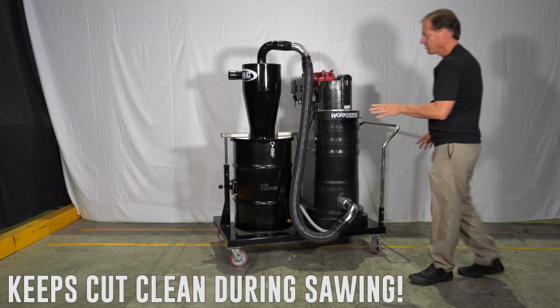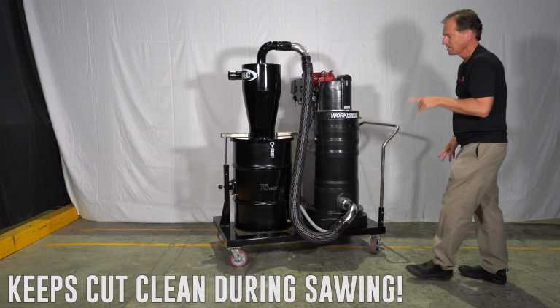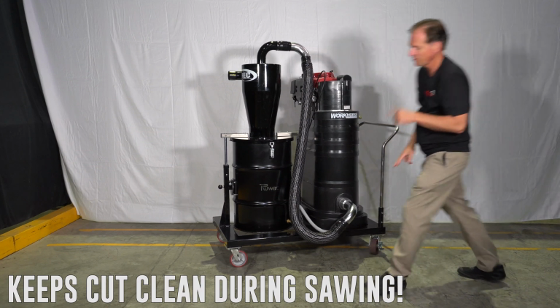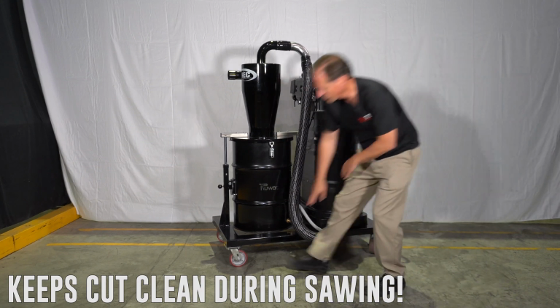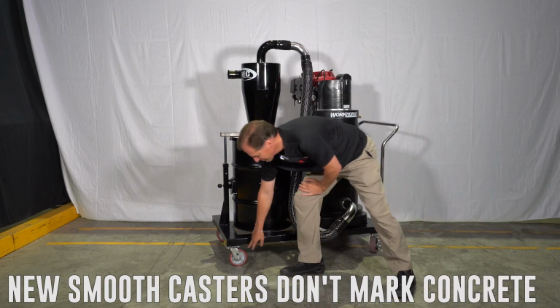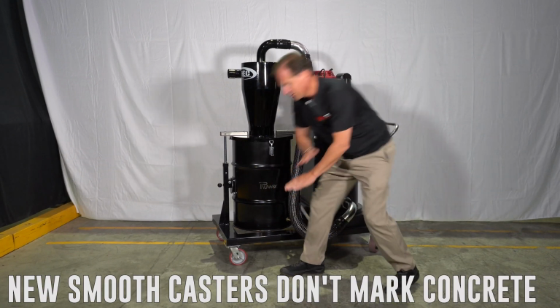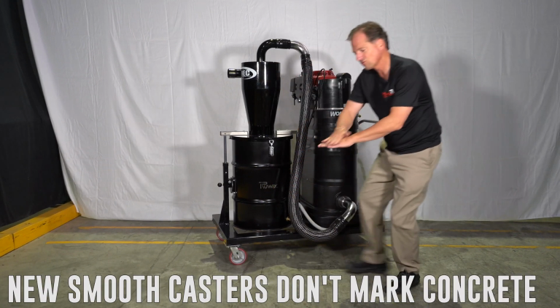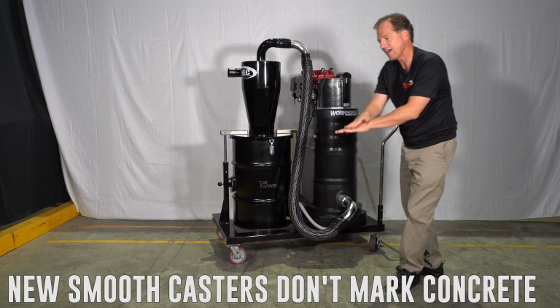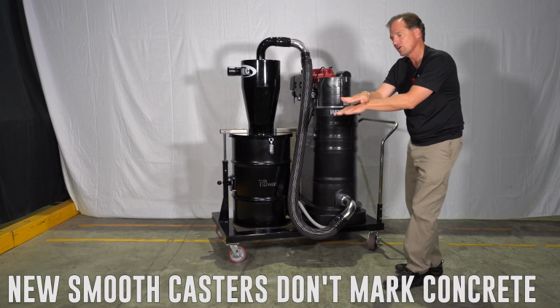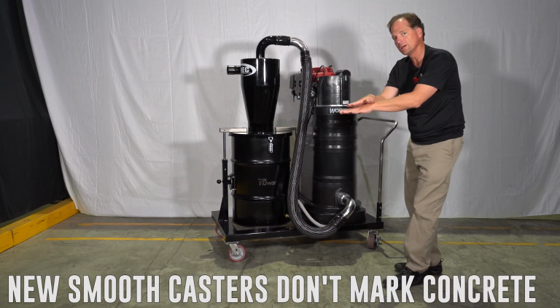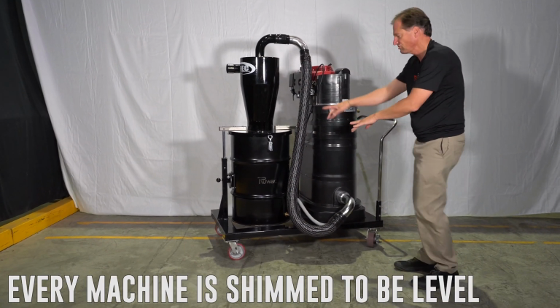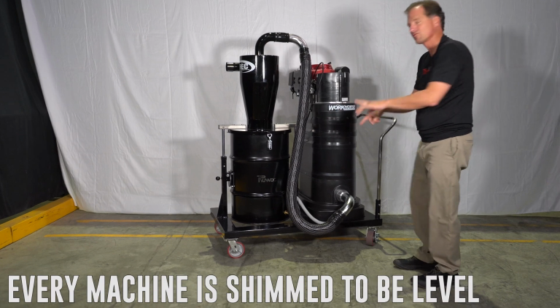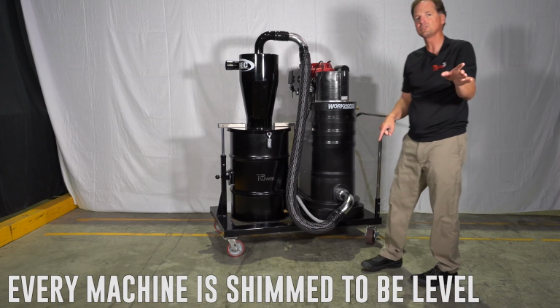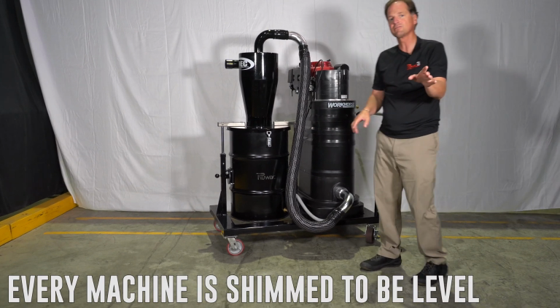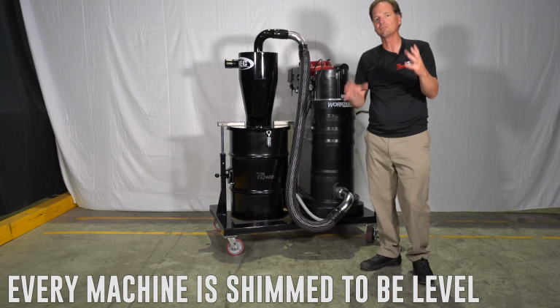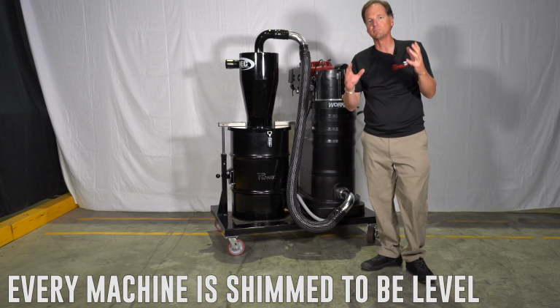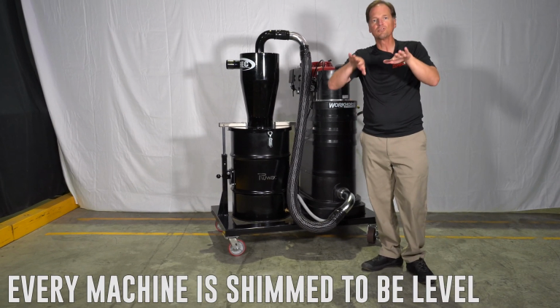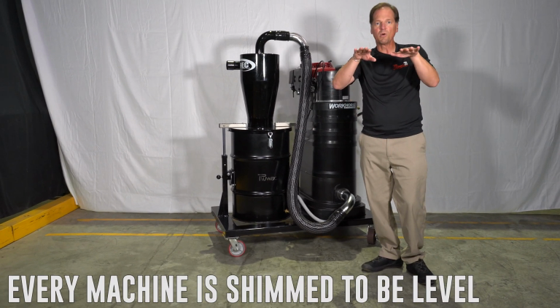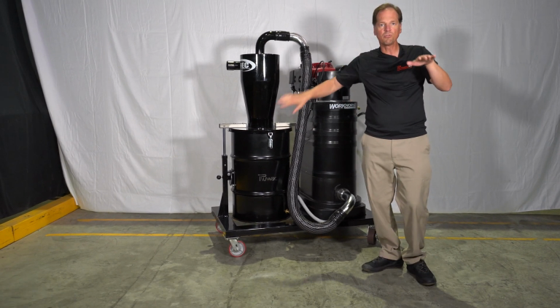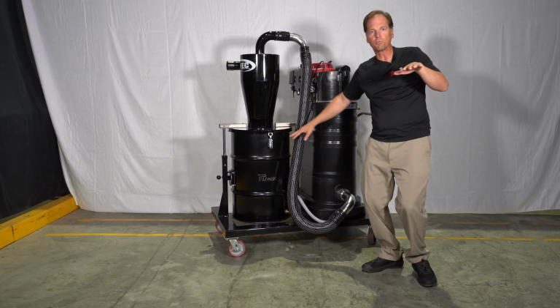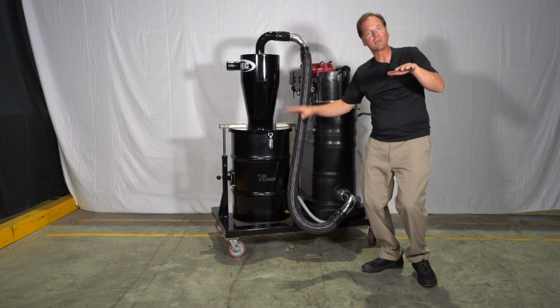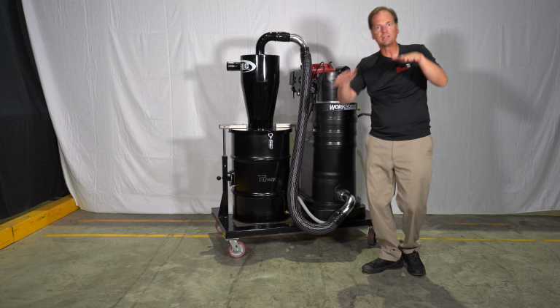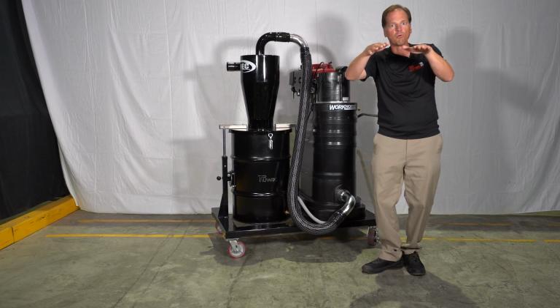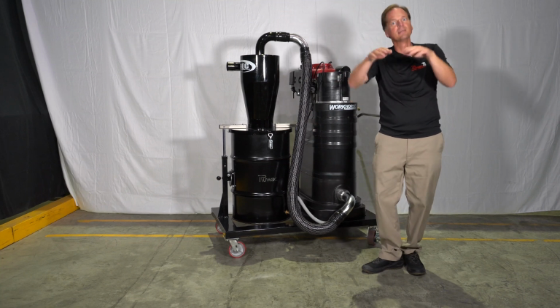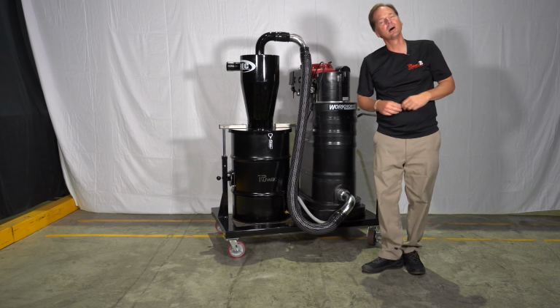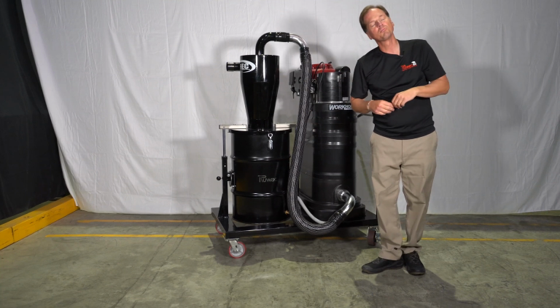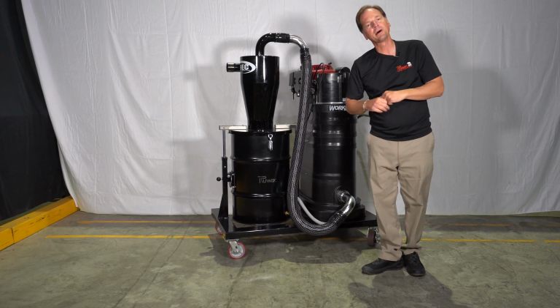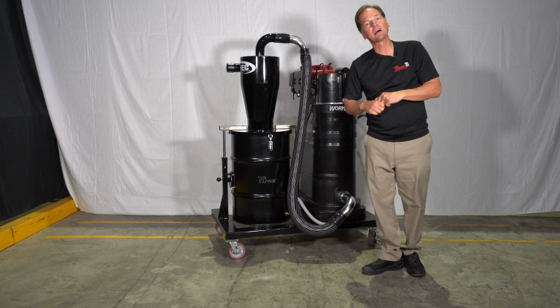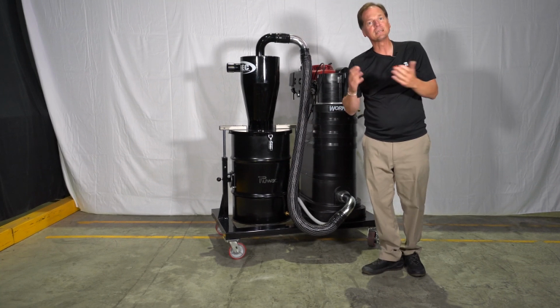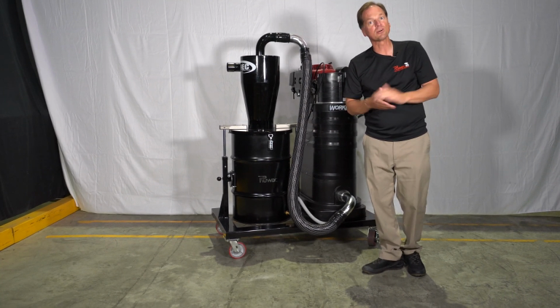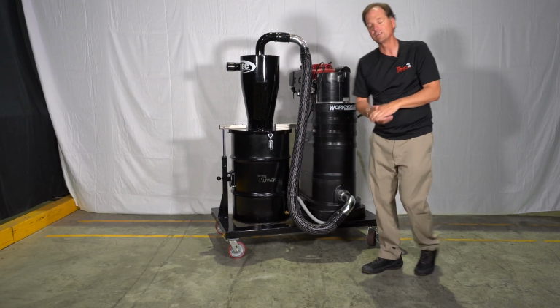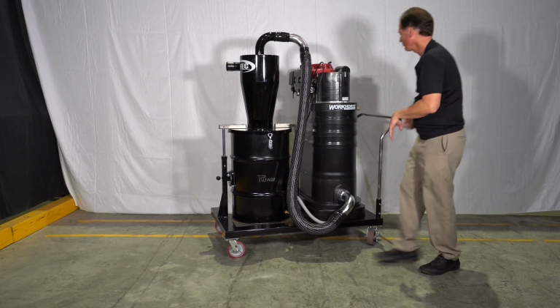Some other features that are very important are the casters. The casters are extremely flat but they're also shimmed. Each caster for every machine that leaves our factory is shimmed, so when you load it up with weight, they won't ride on the concrete and leave marks in your green concrete.